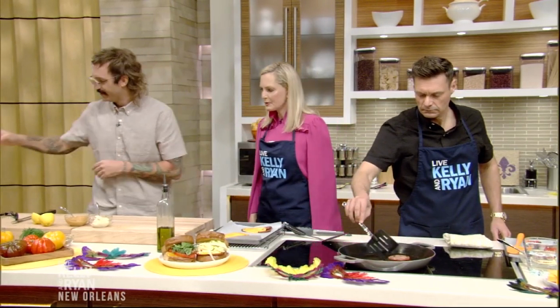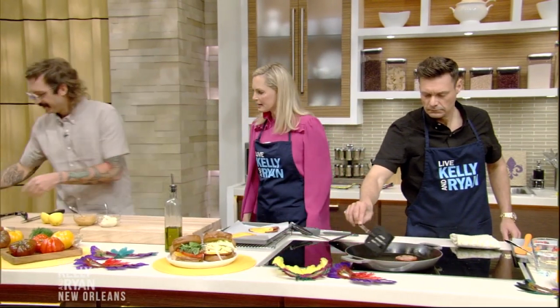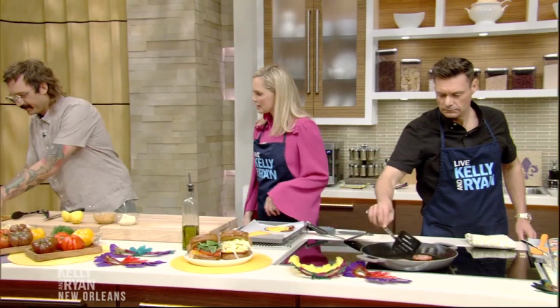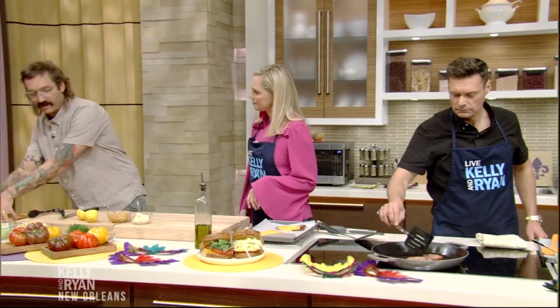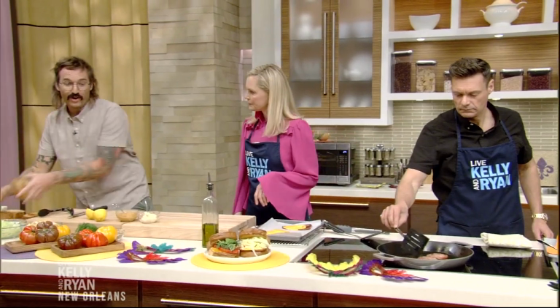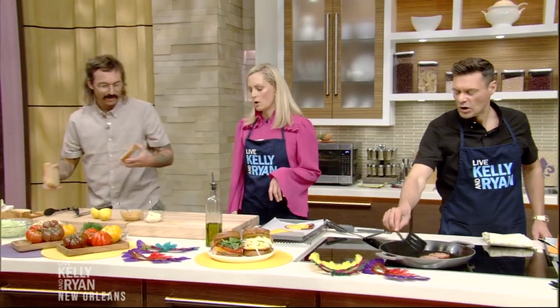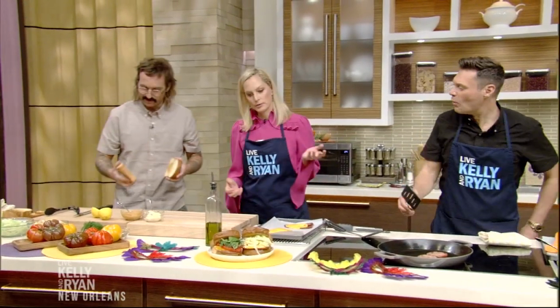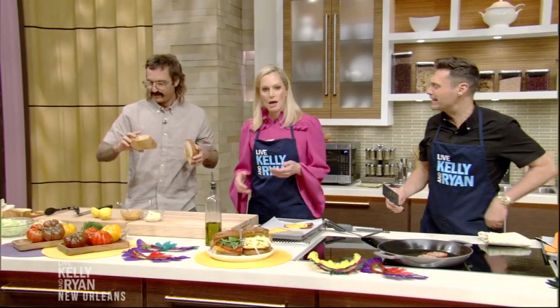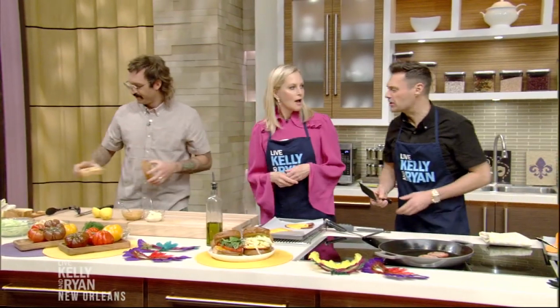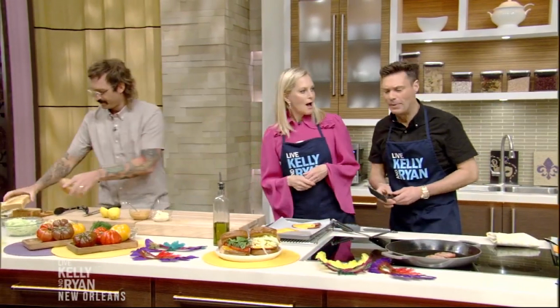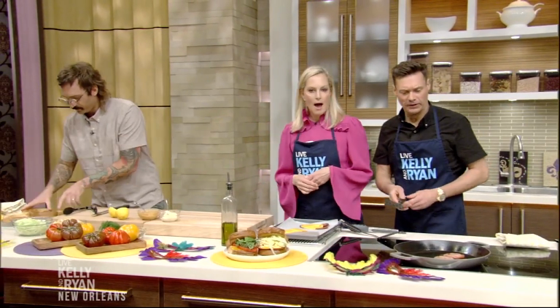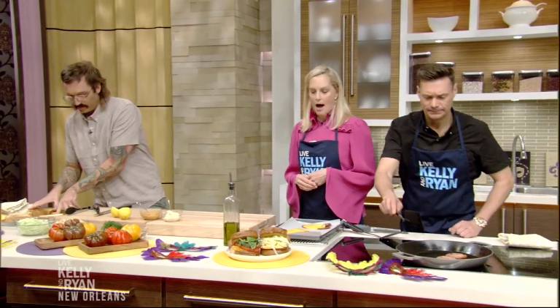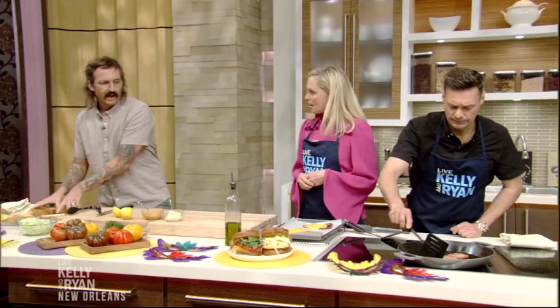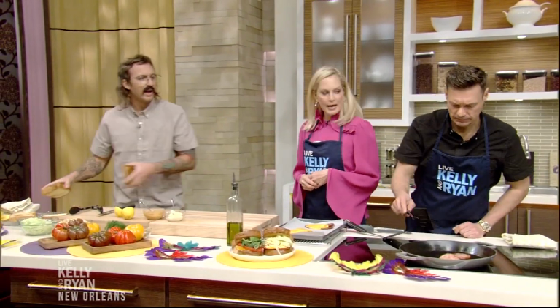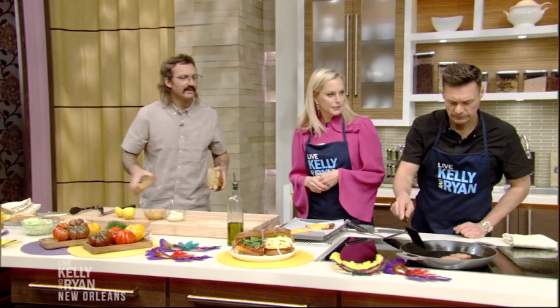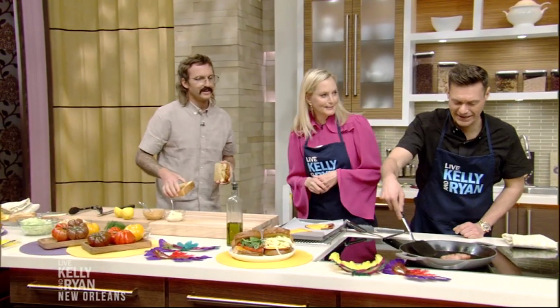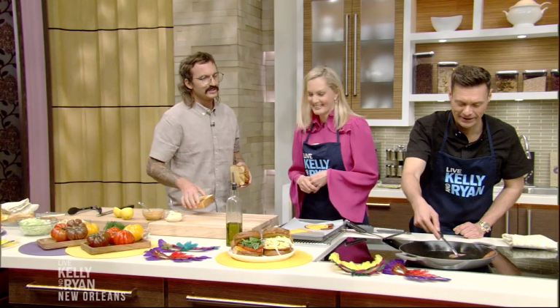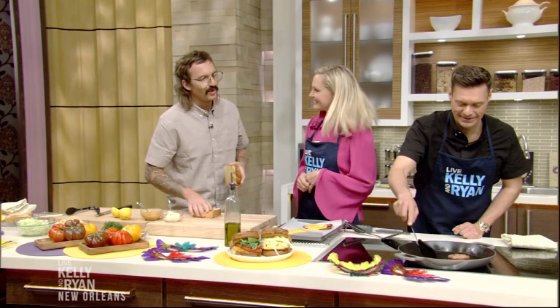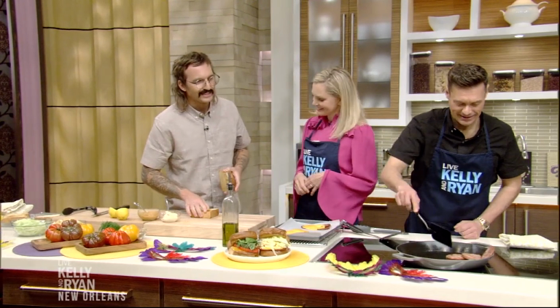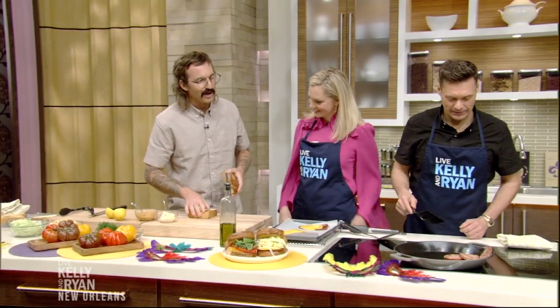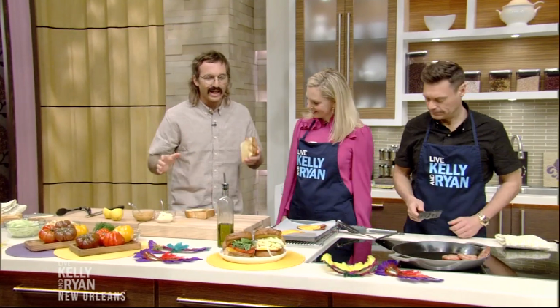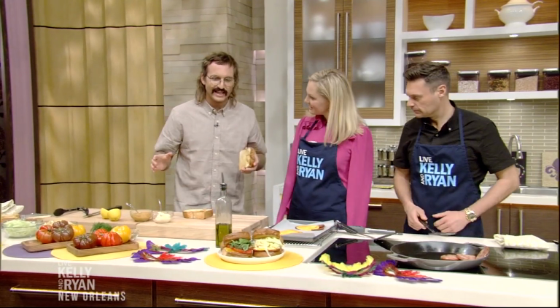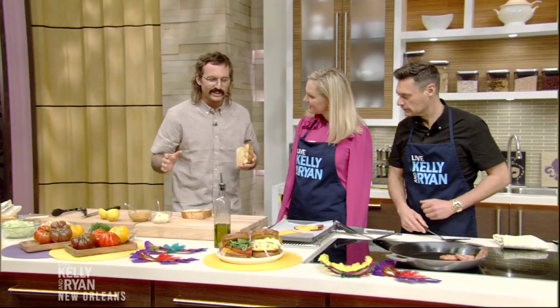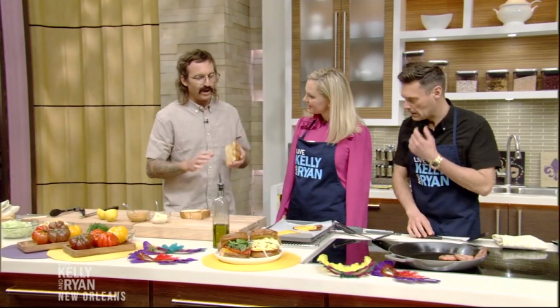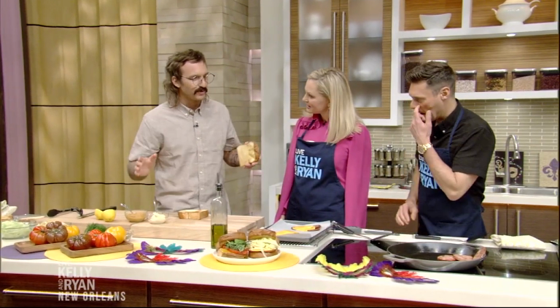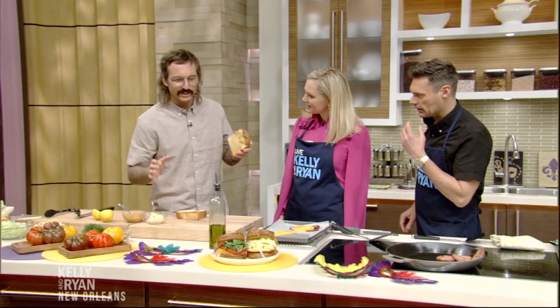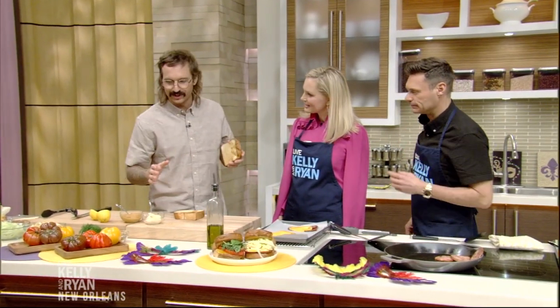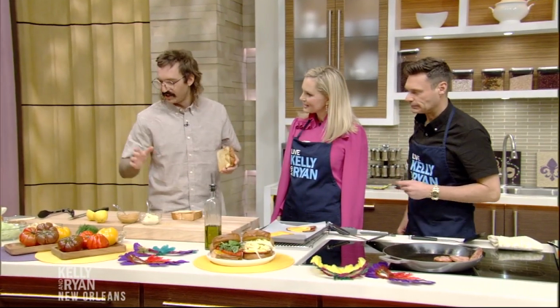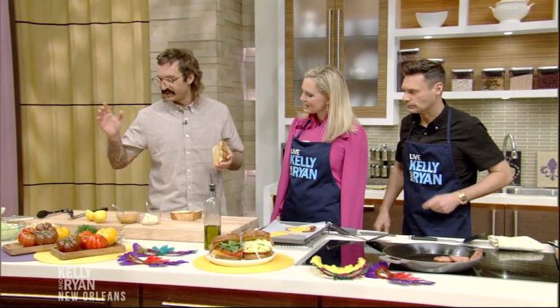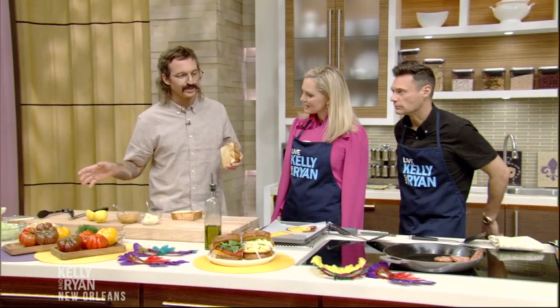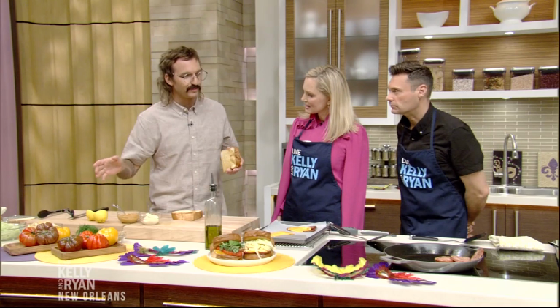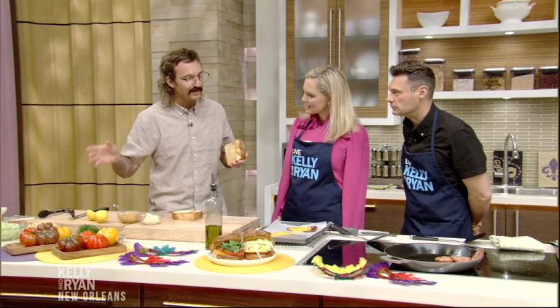Are we putting mayonnaise on it? Oh, you know we're putting mayonnaise on it. Why do you think this is so popular? The mayonnaise. It's a very balanced sandwich — it's punchy from the mustard, and it's got texture from chips.